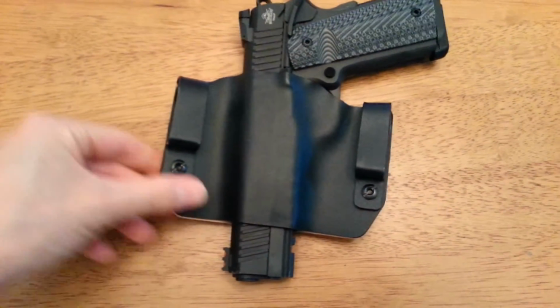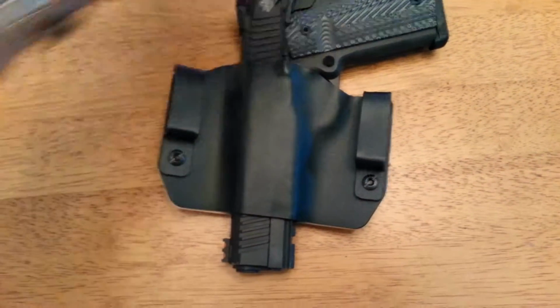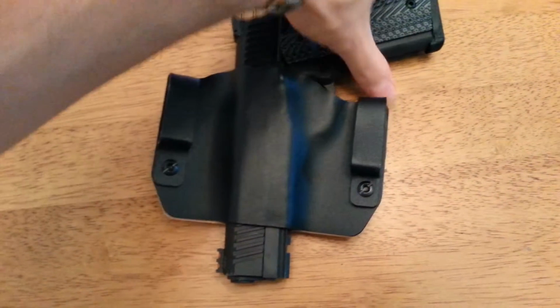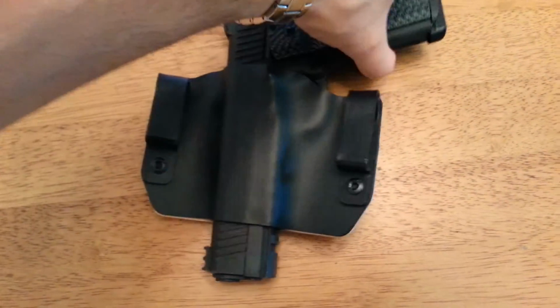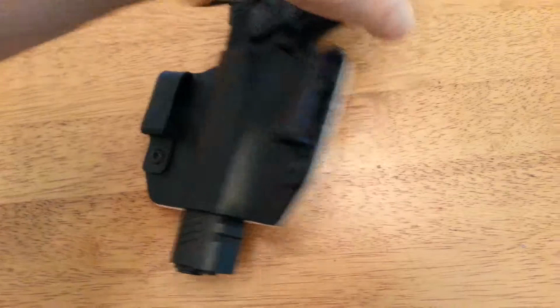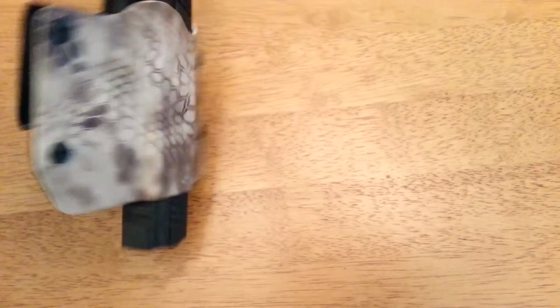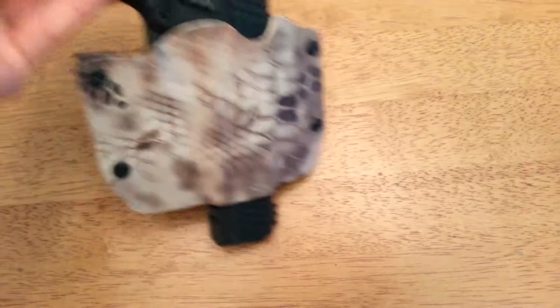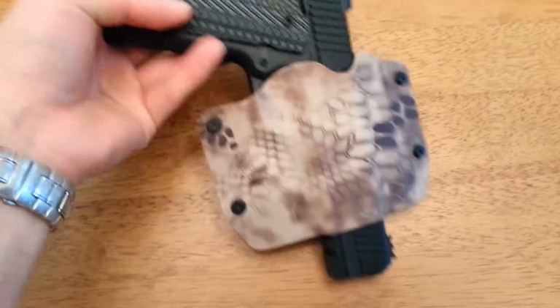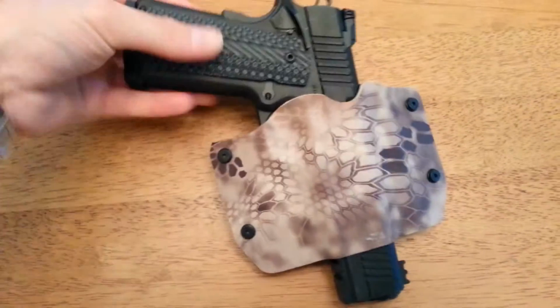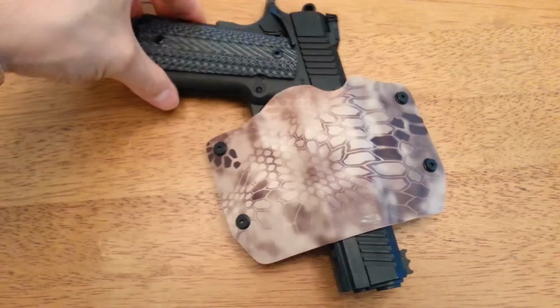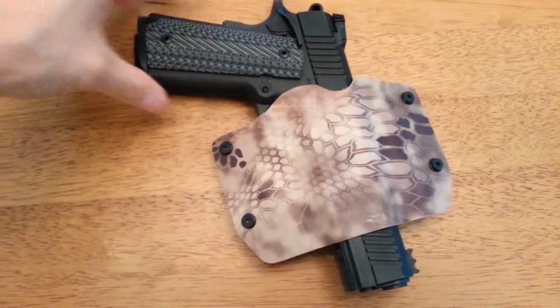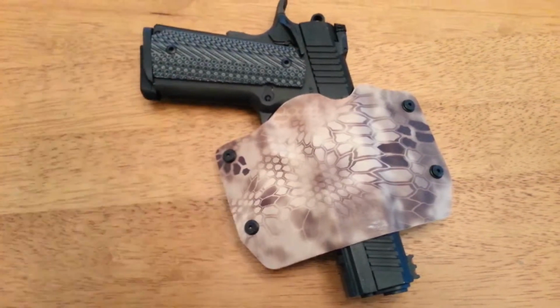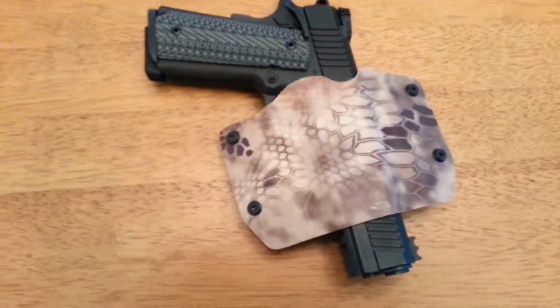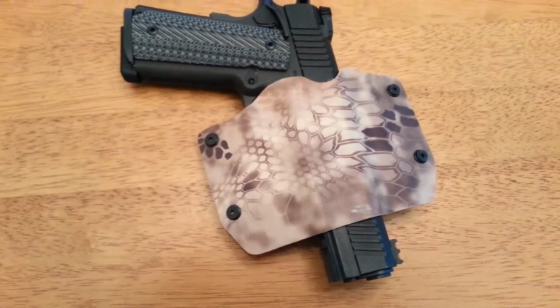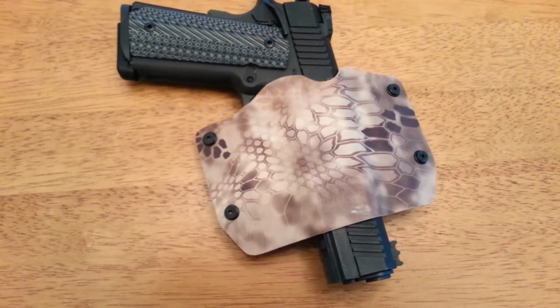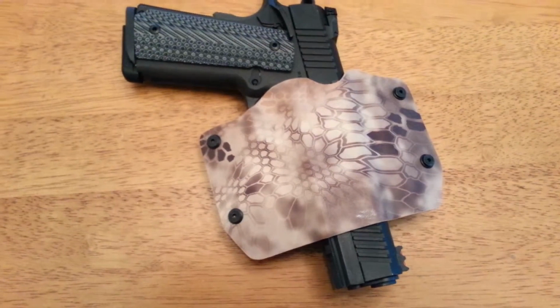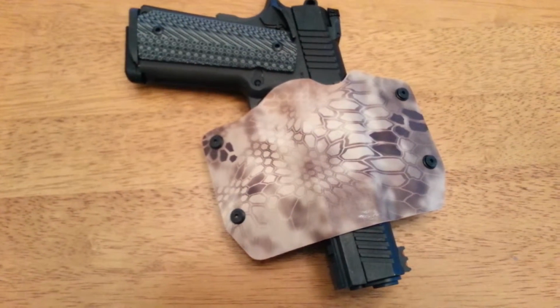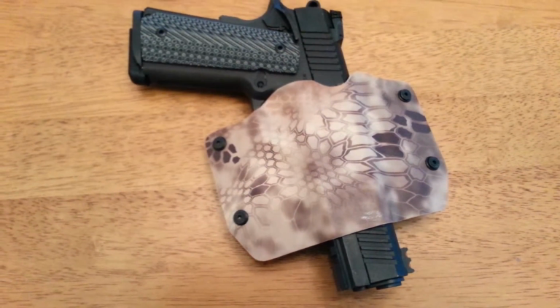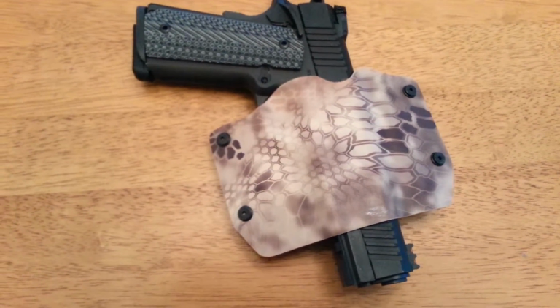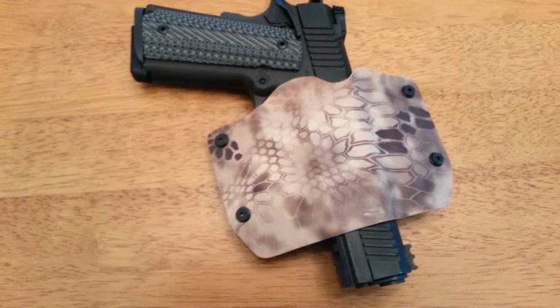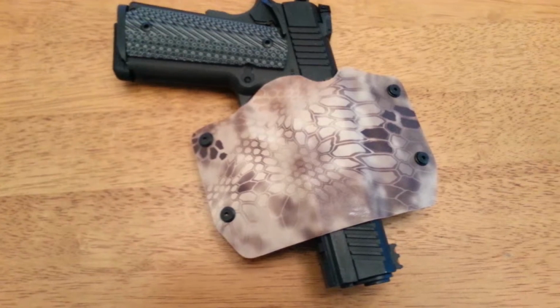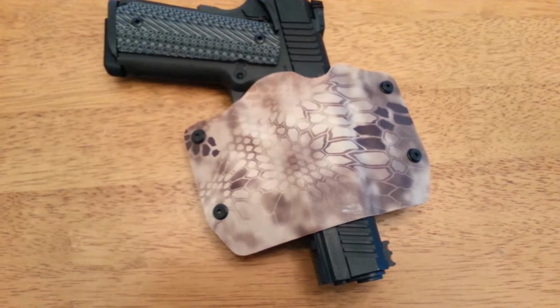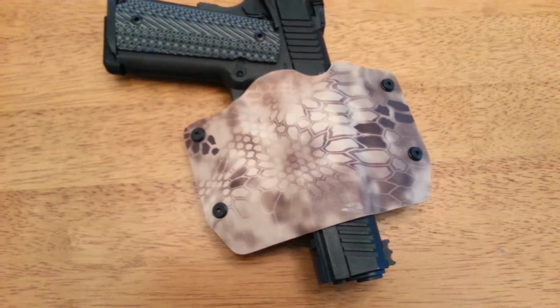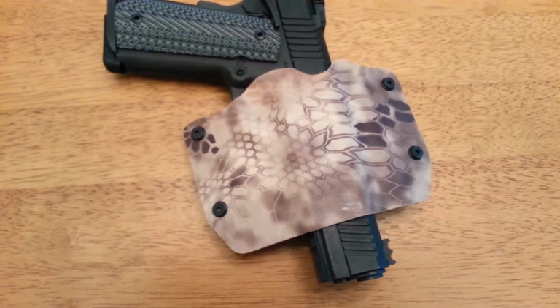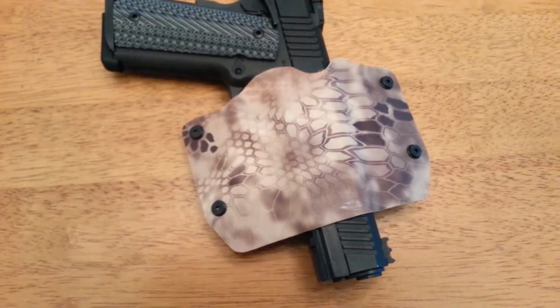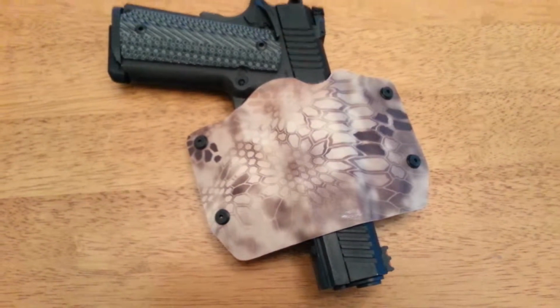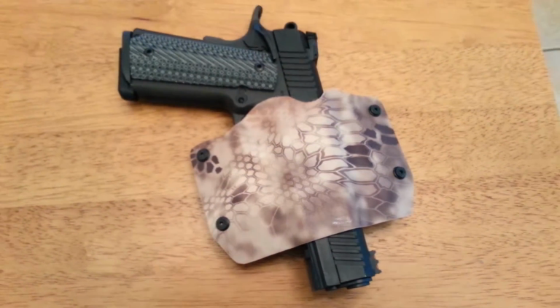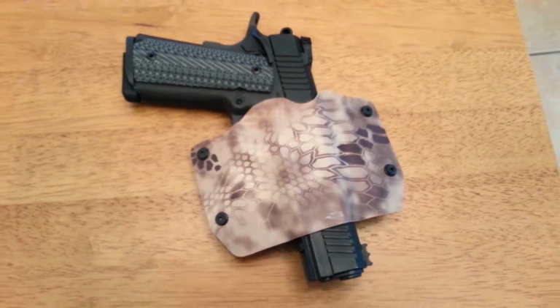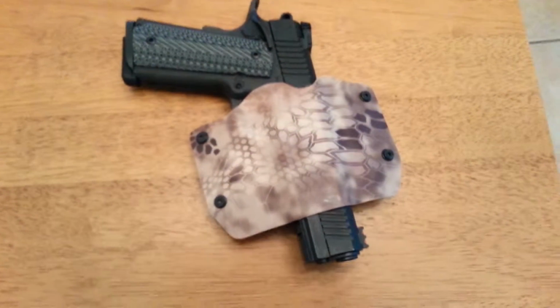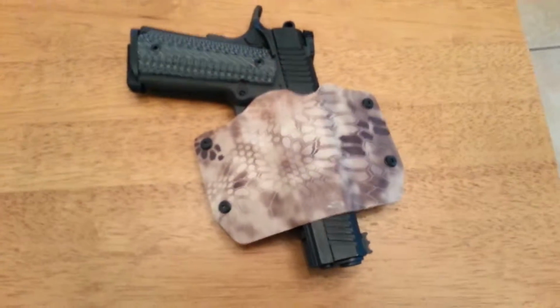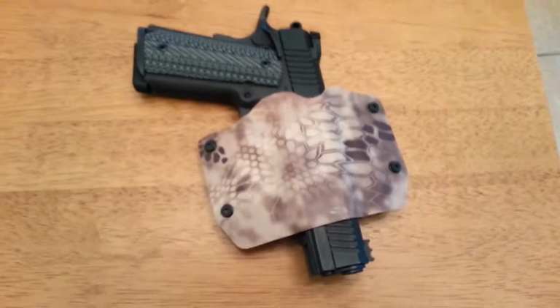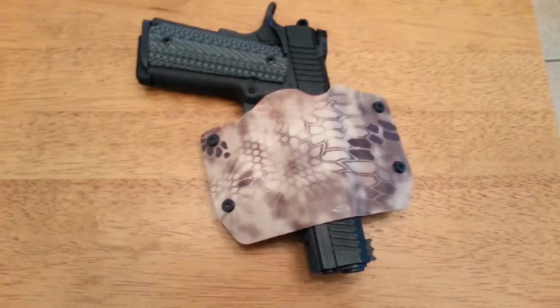But yeah, that's the holster I use. Again, the guy's name is Outlaw Holsters on eBay. Alright, I hope that helps.